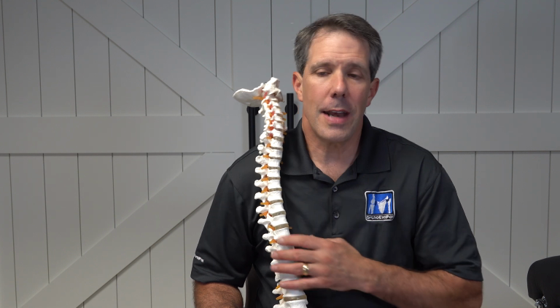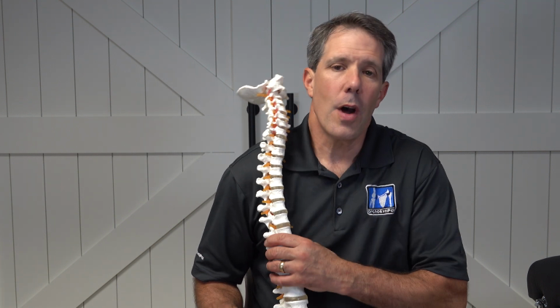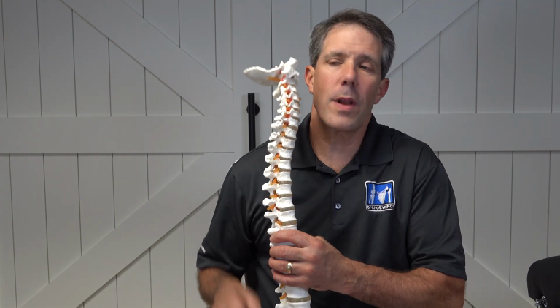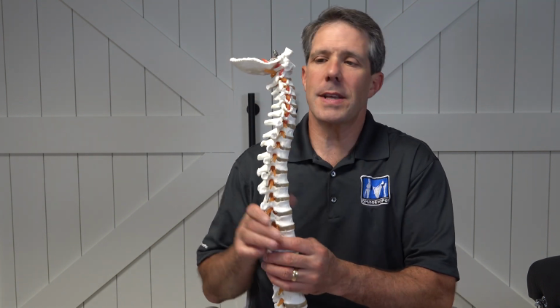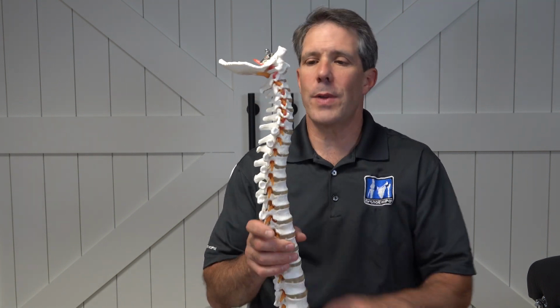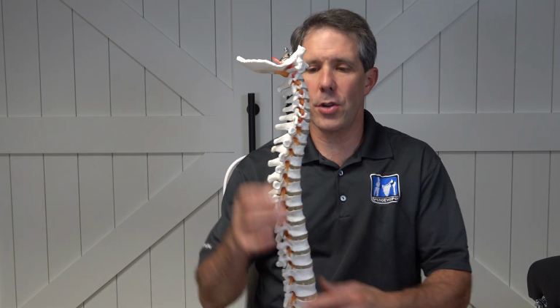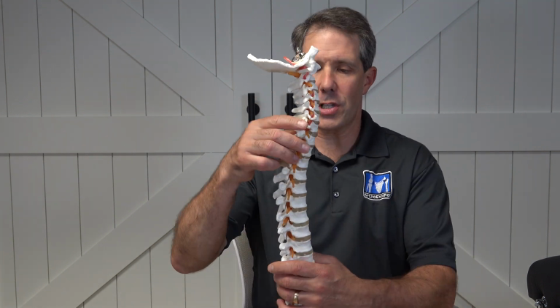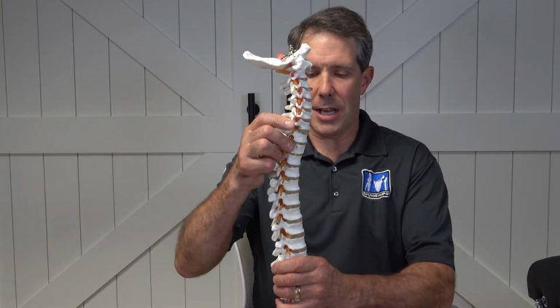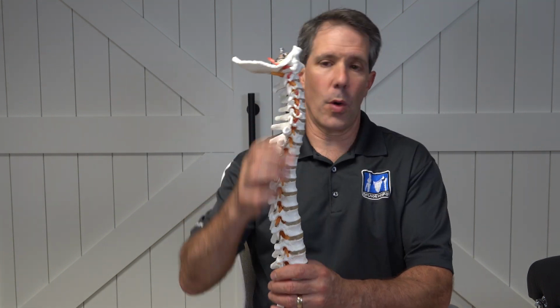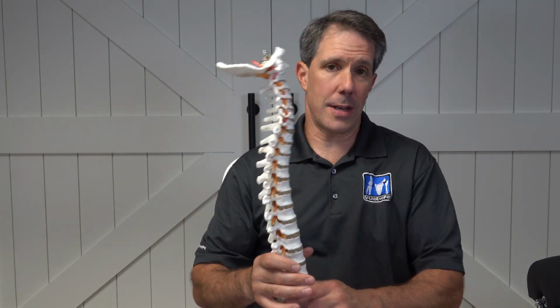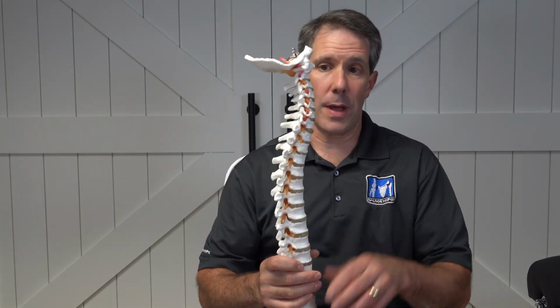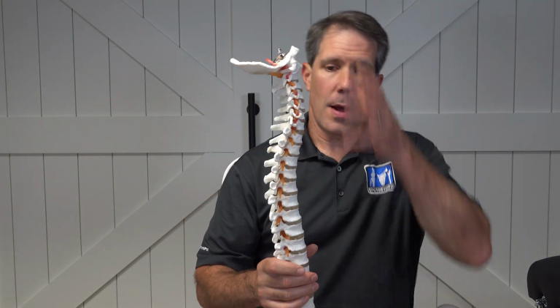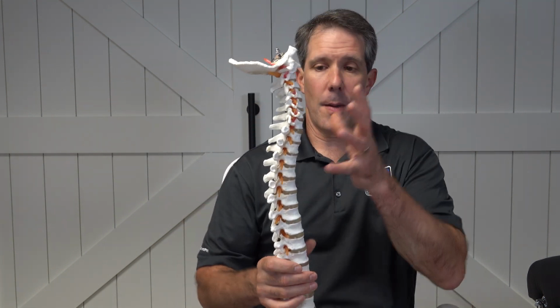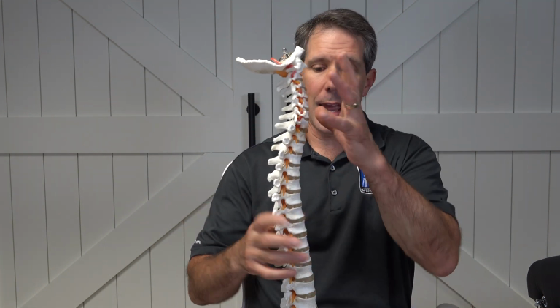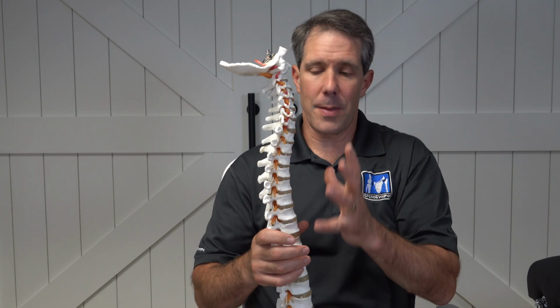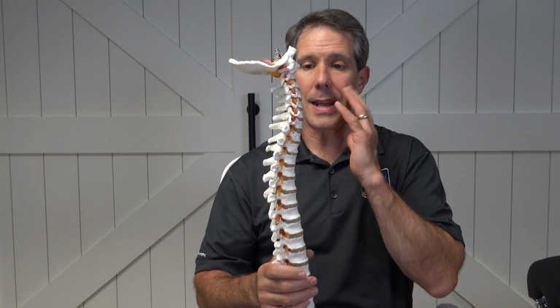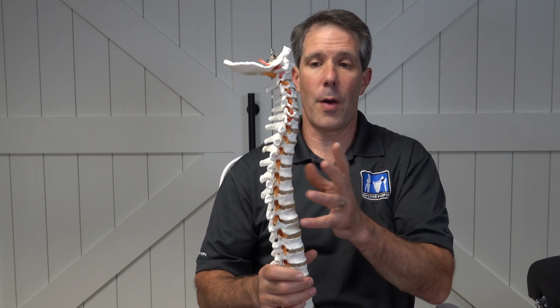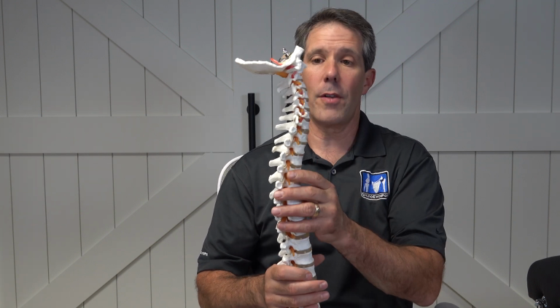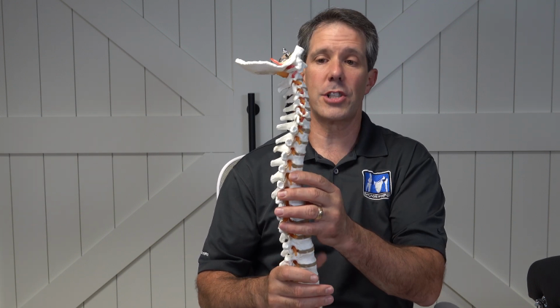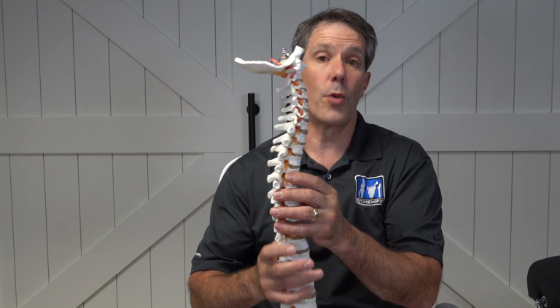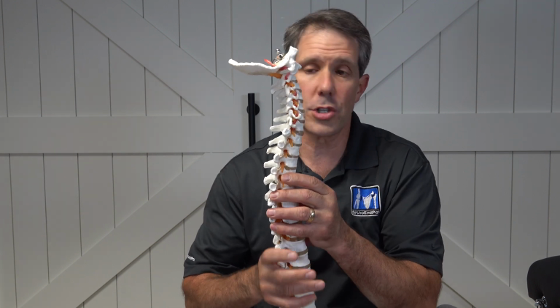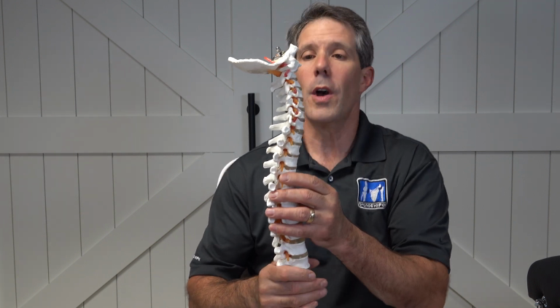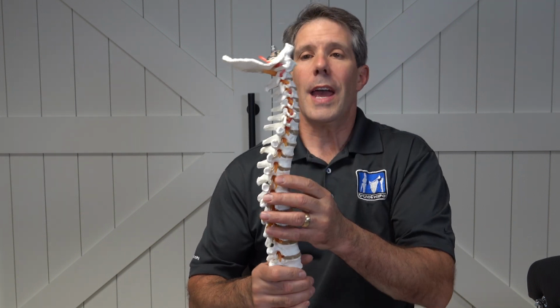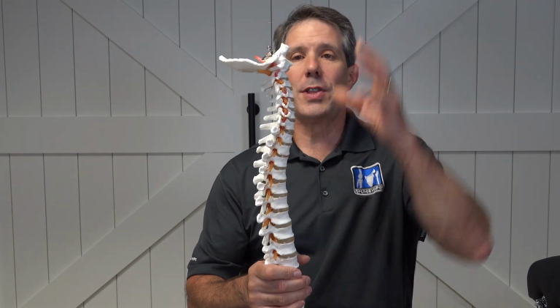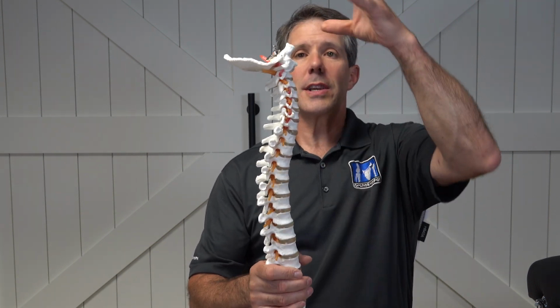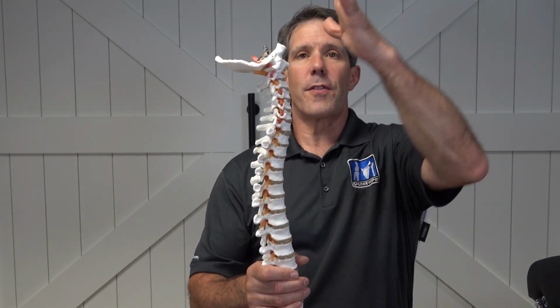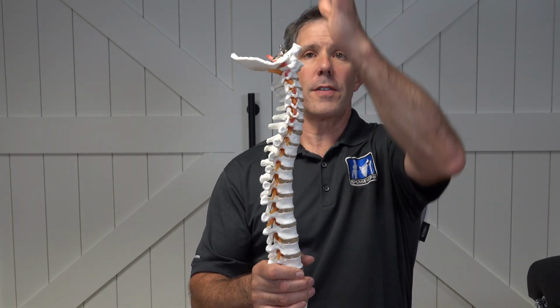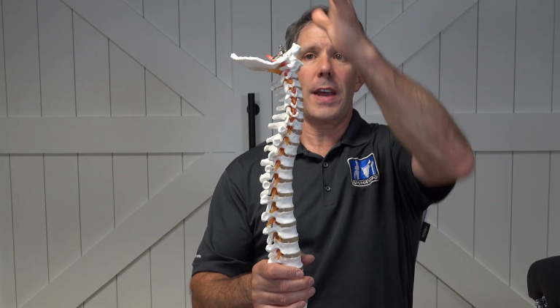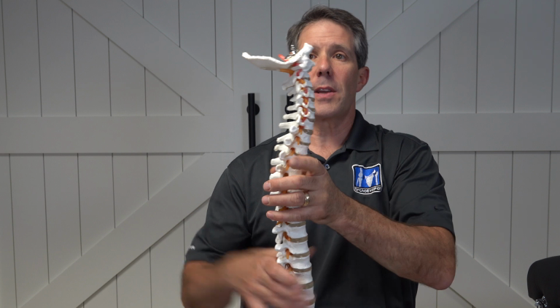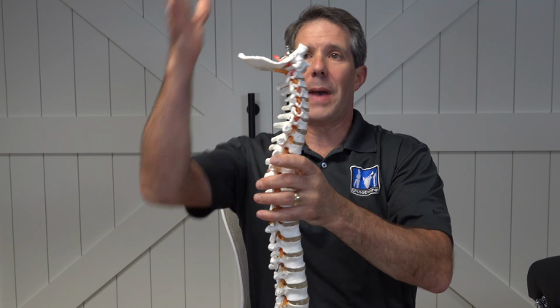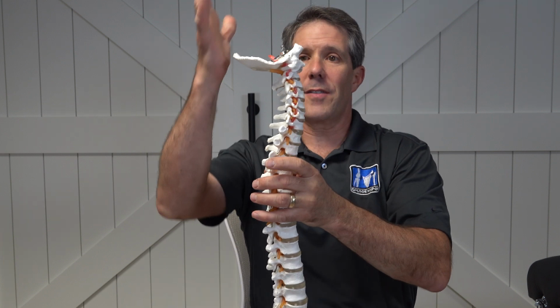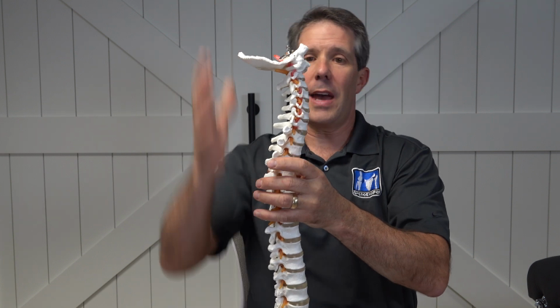One of the things that we need to do is just get you oriented with the neck and the back and how it all functions and works. So this is the front of the face, back of the head.